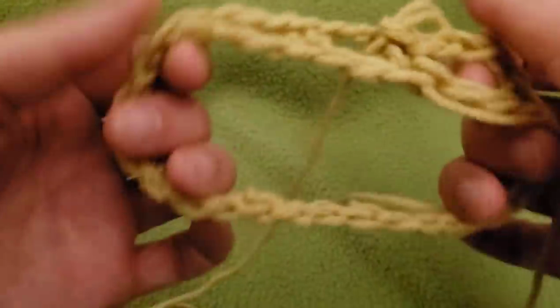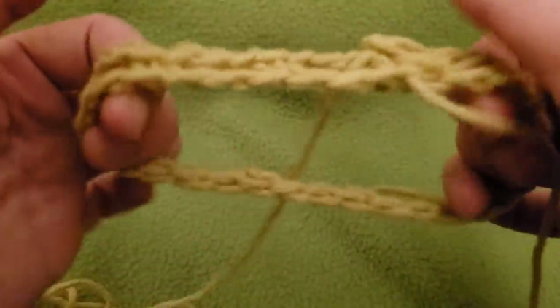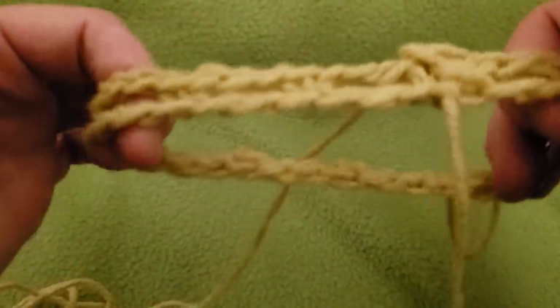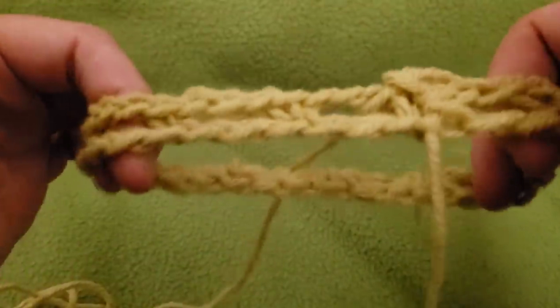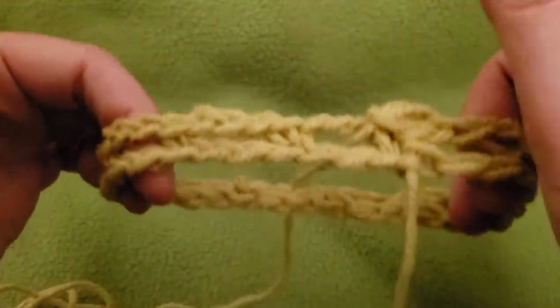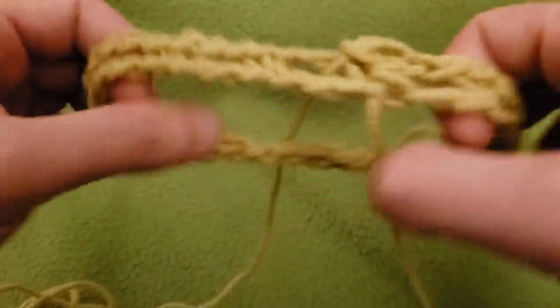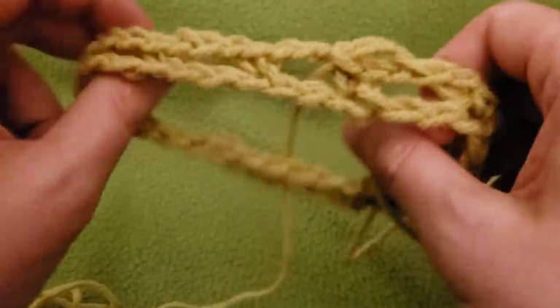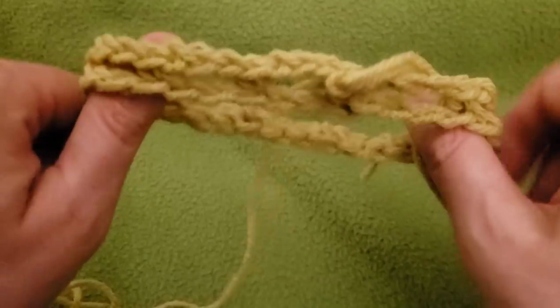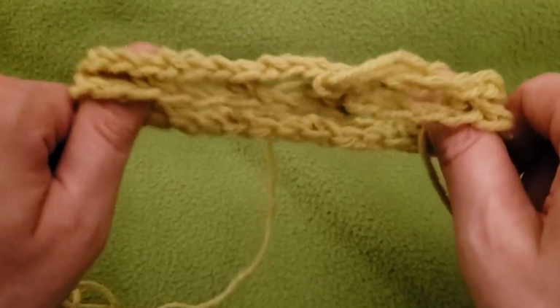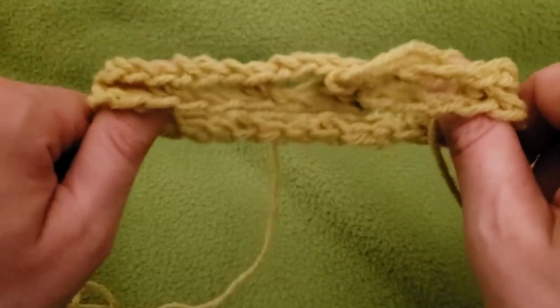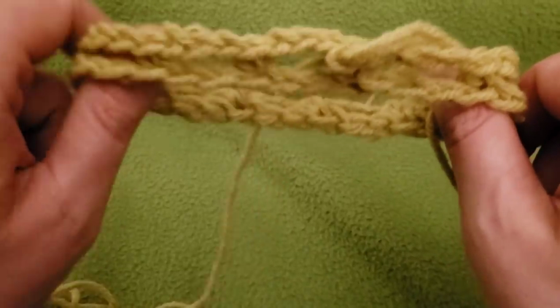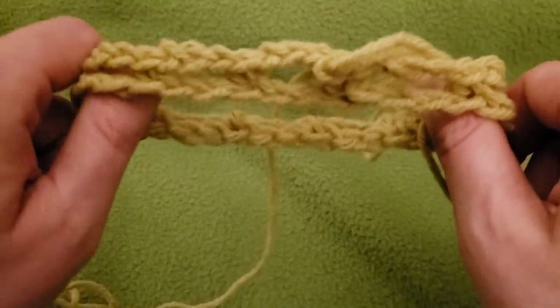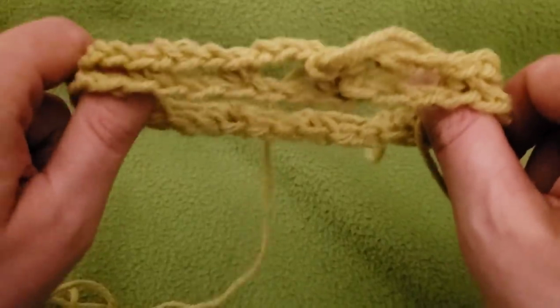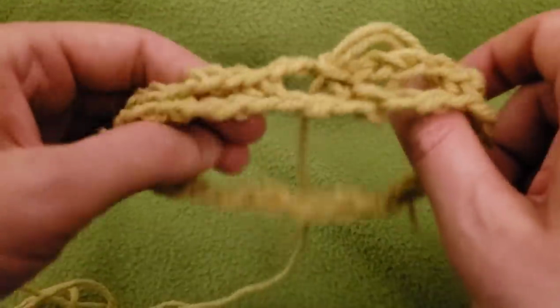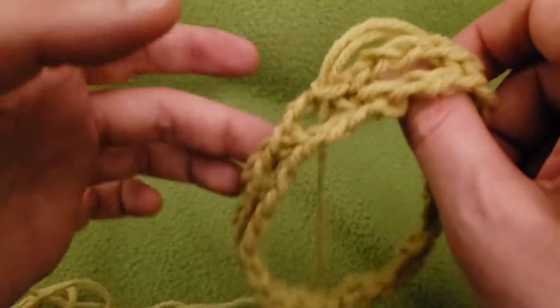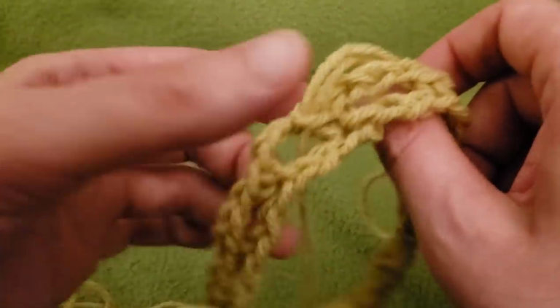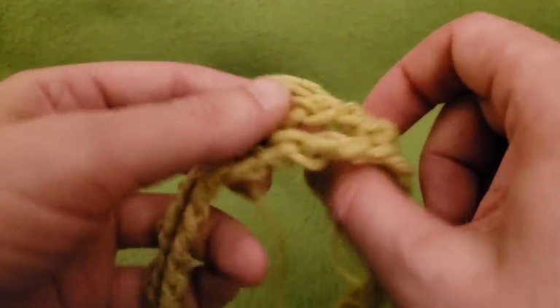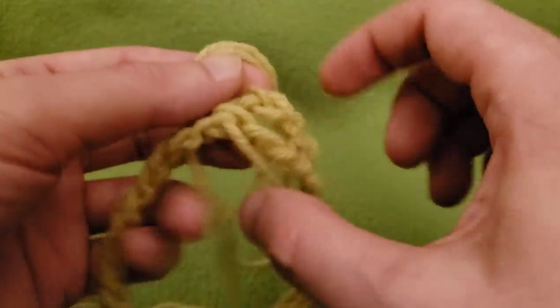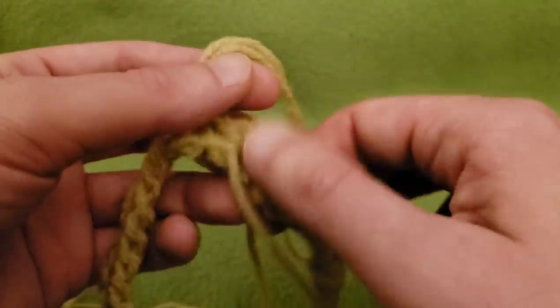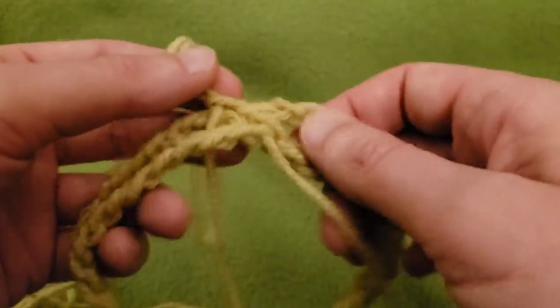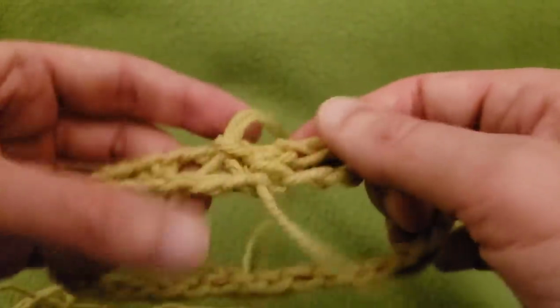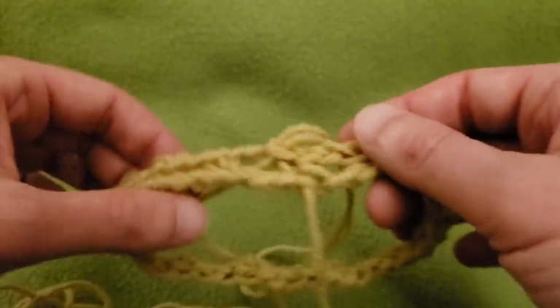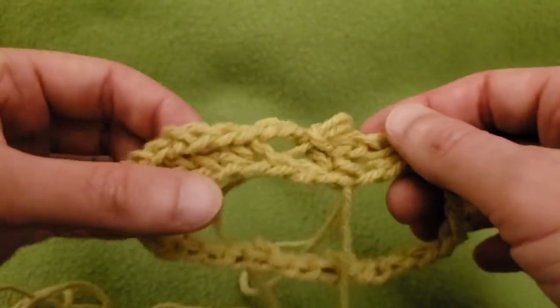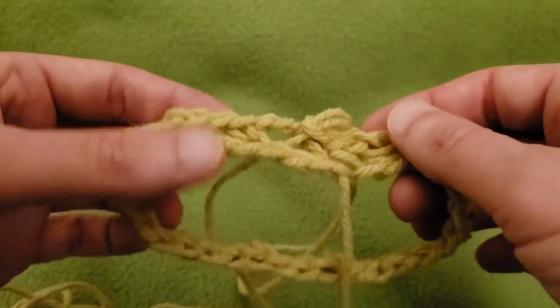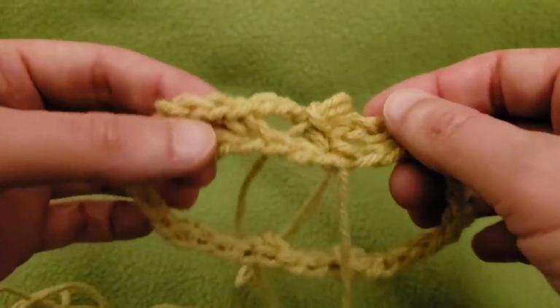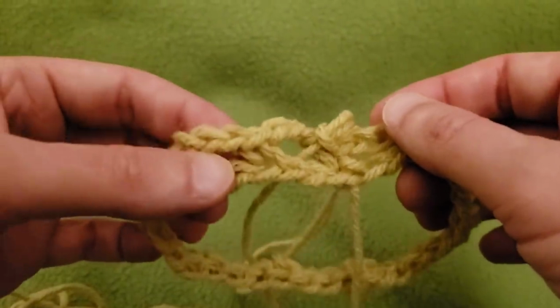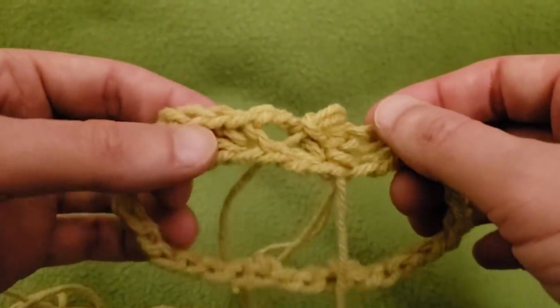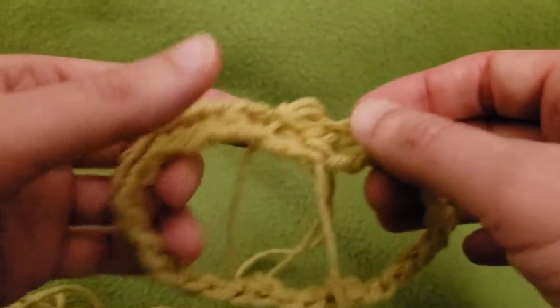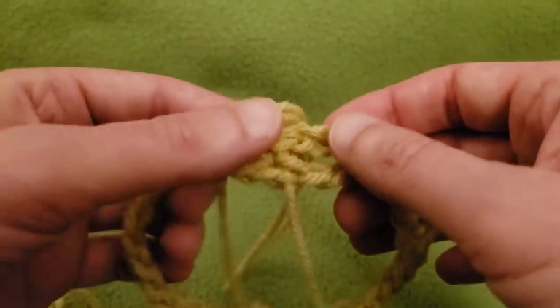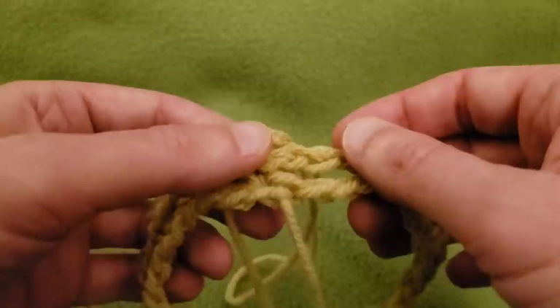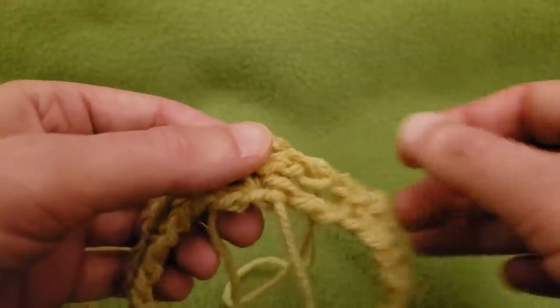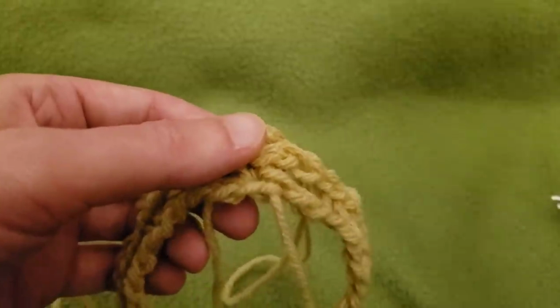Obviously this is not going to be big enough for a finished project, but for swatching it's not bad. Onwards to the second round.